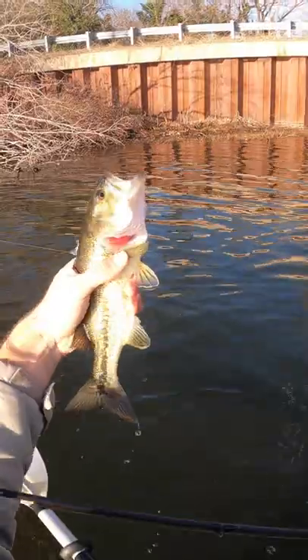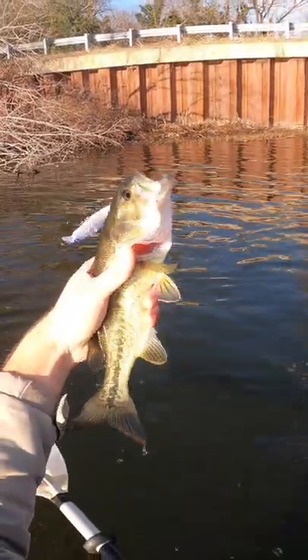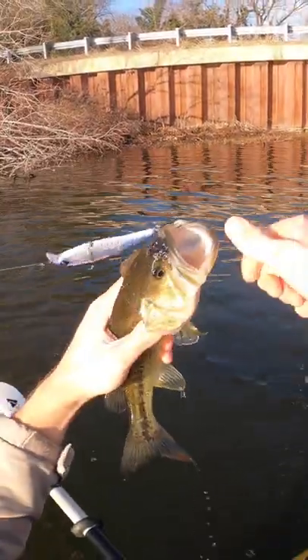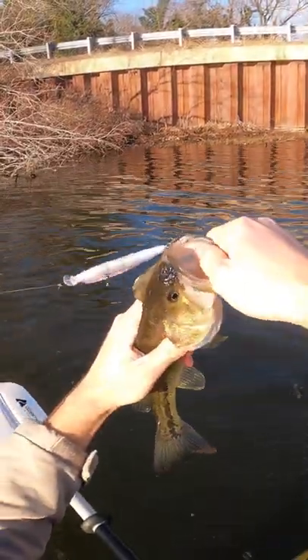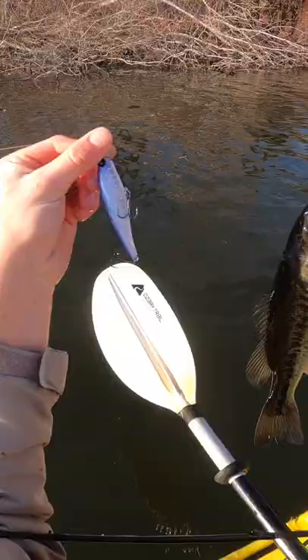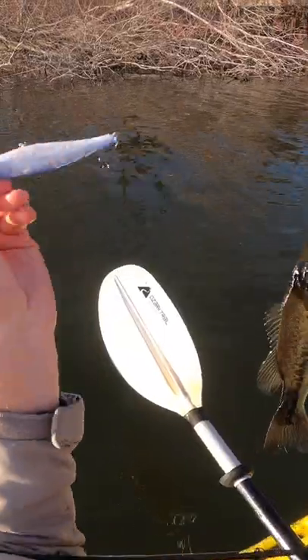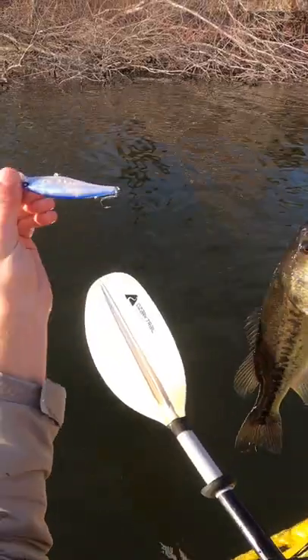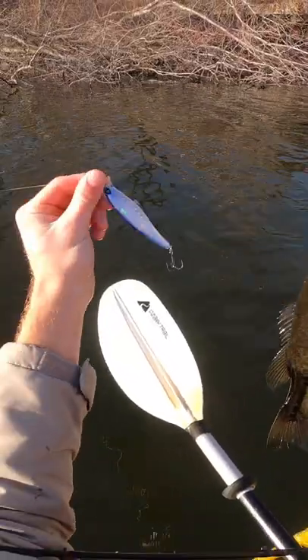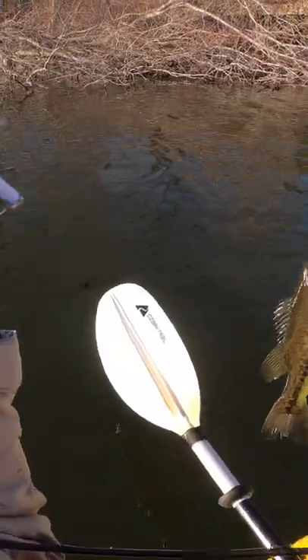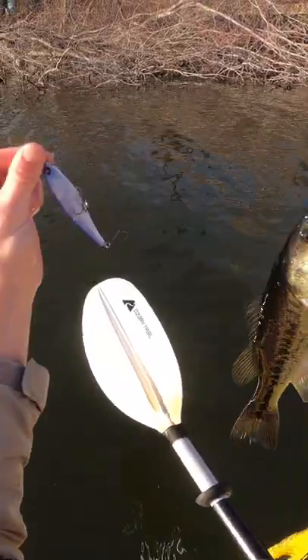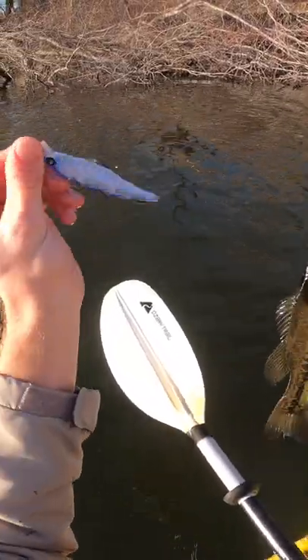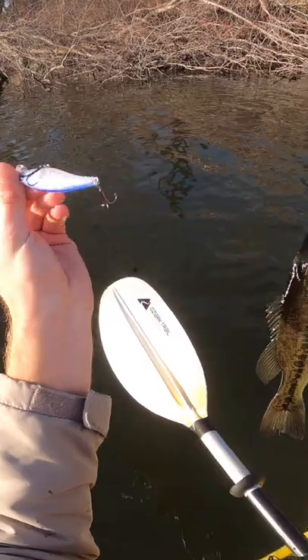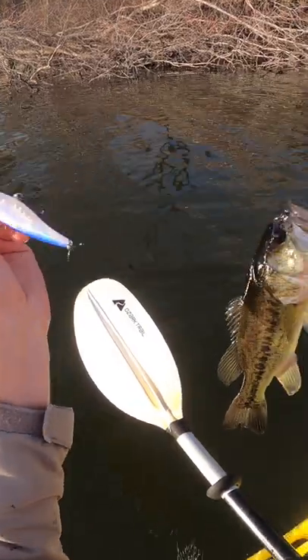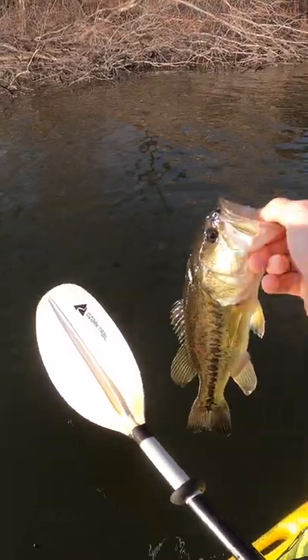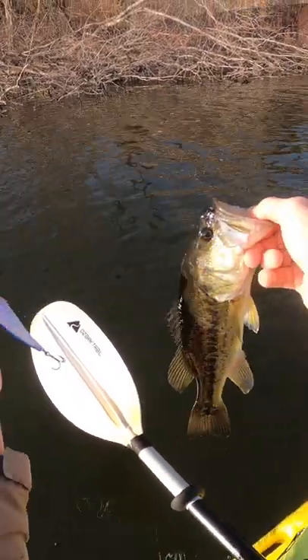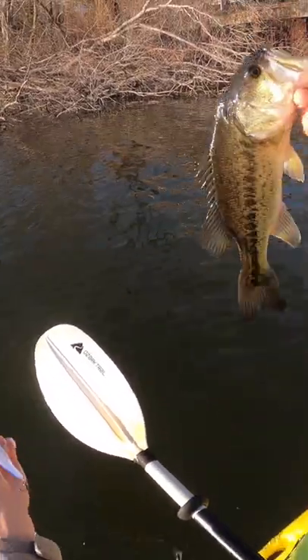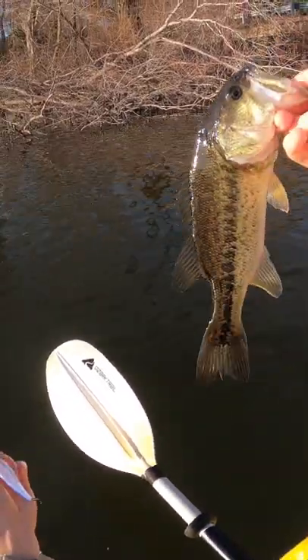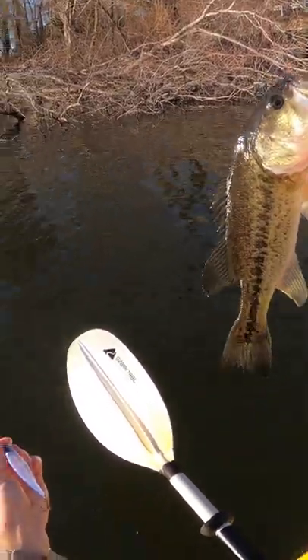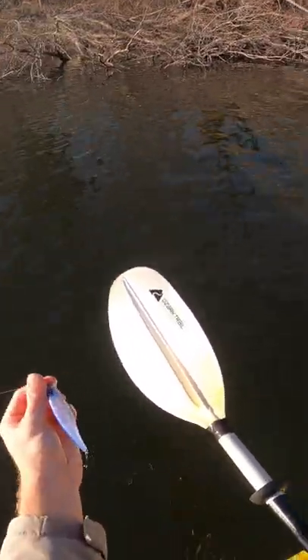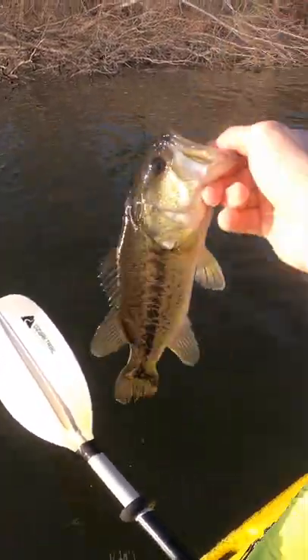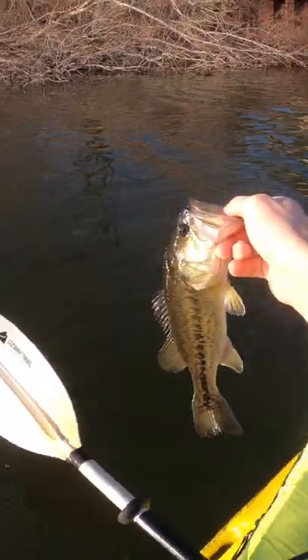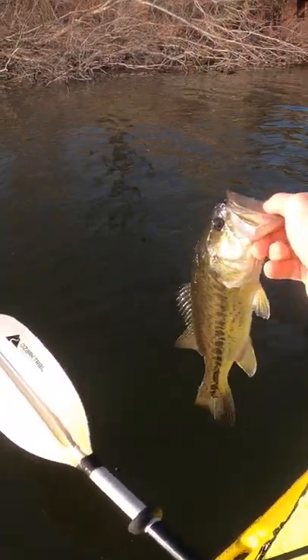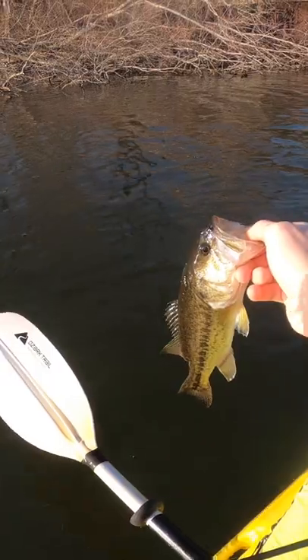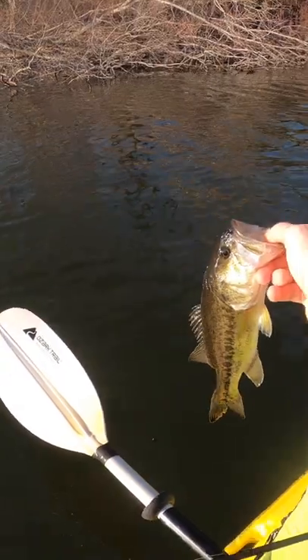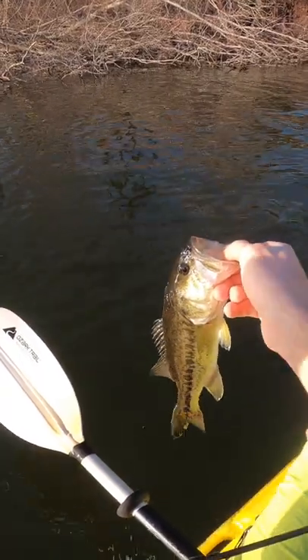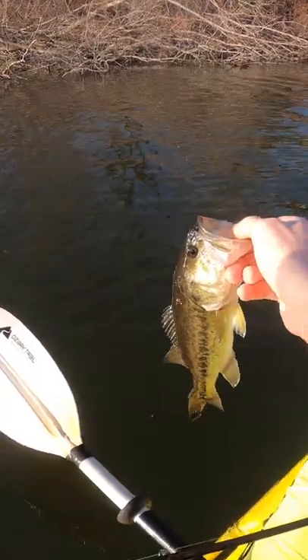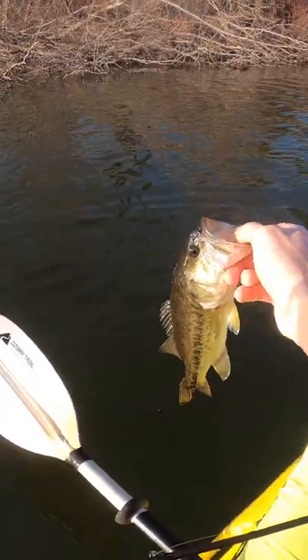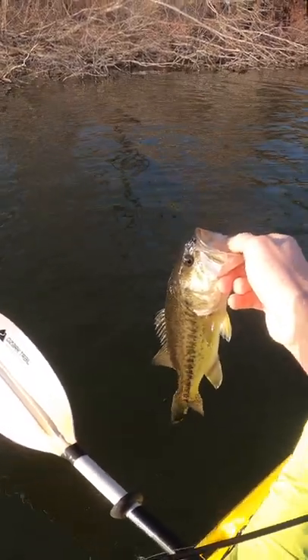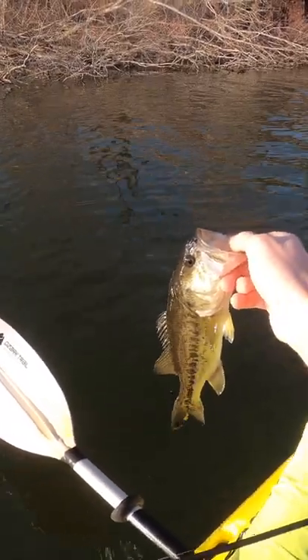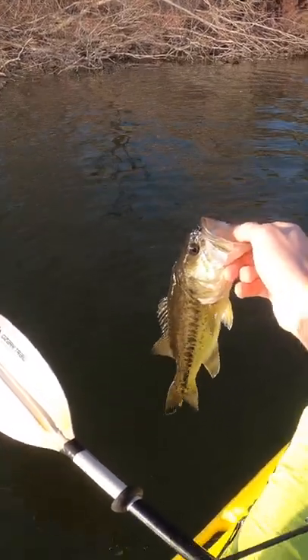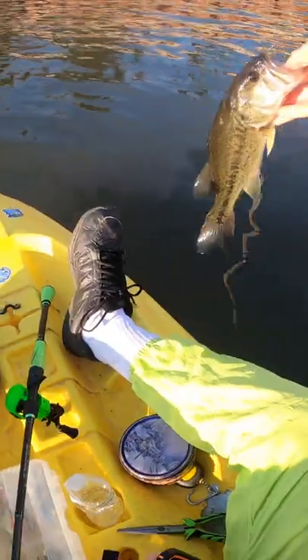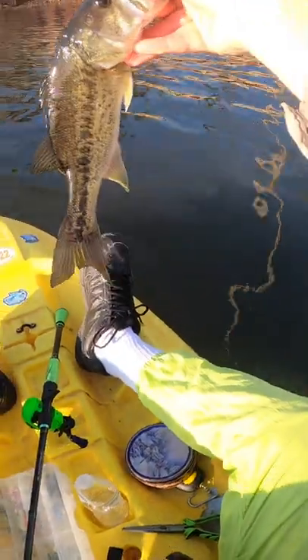Nice looking bass right there, kind of skinny. If you guys want to get Mystery Tackle Box and get your very own cool baits like this Googan Junior Scout to catch fish like this, I will leave the link to get your first box for ten dollars — link in description below using my code.